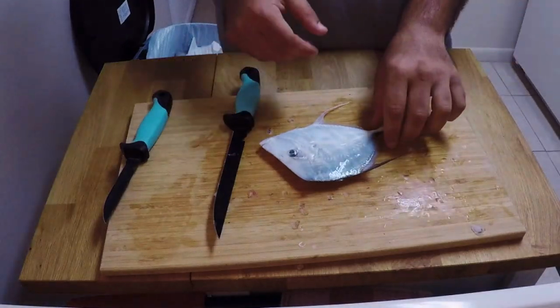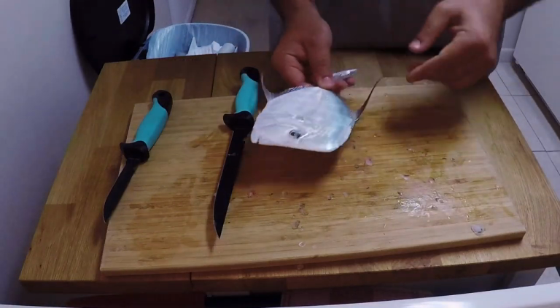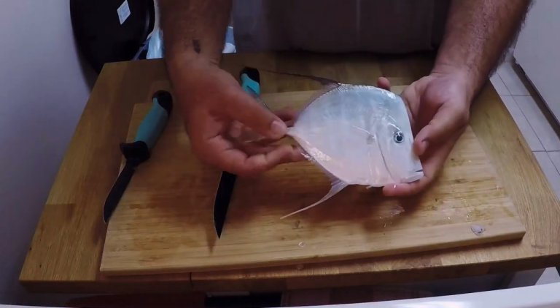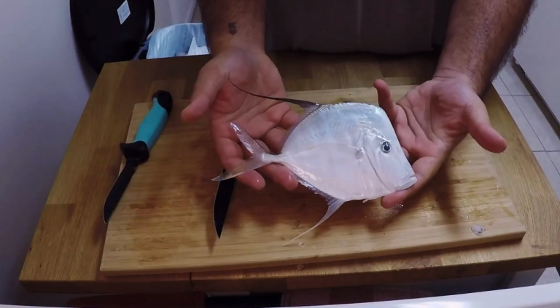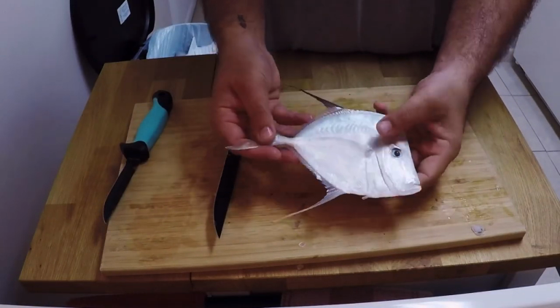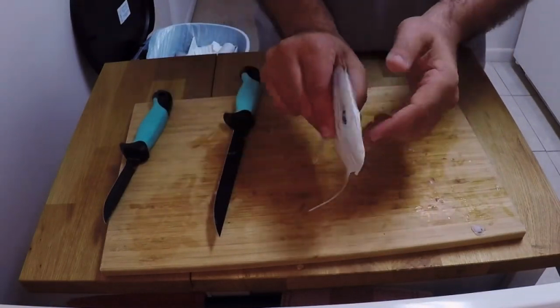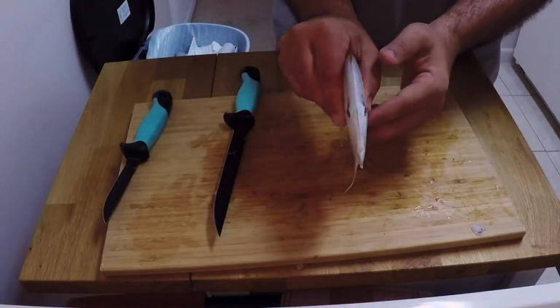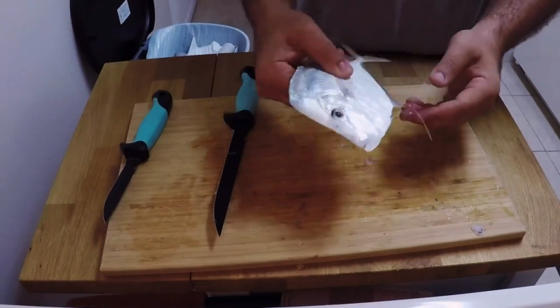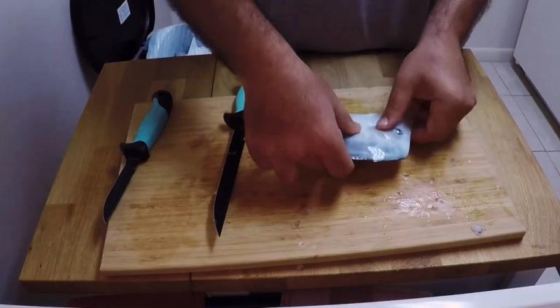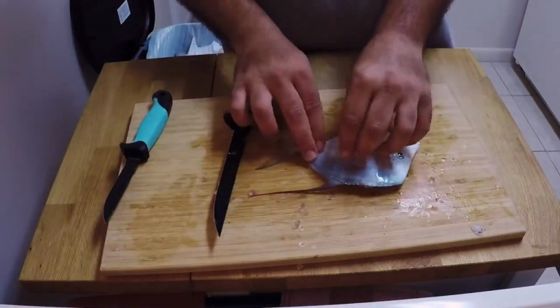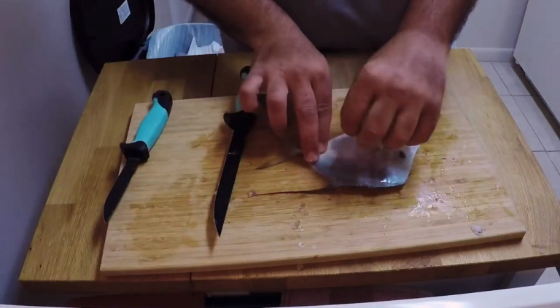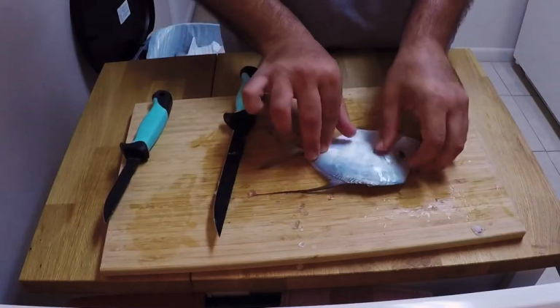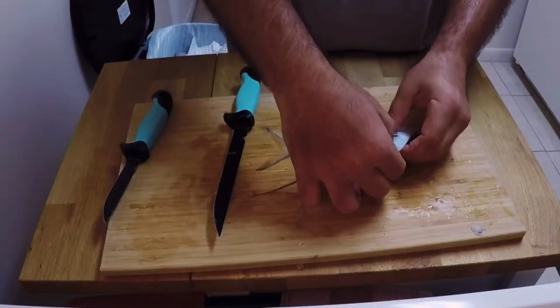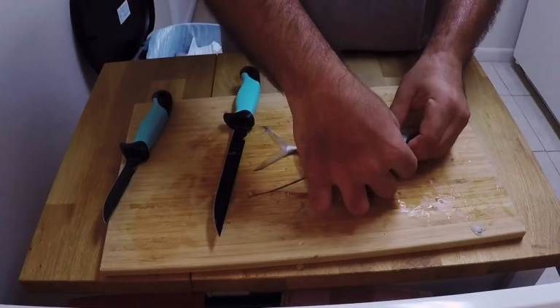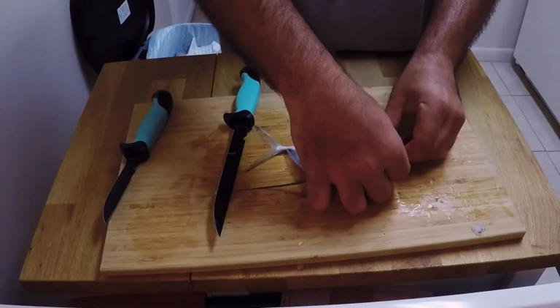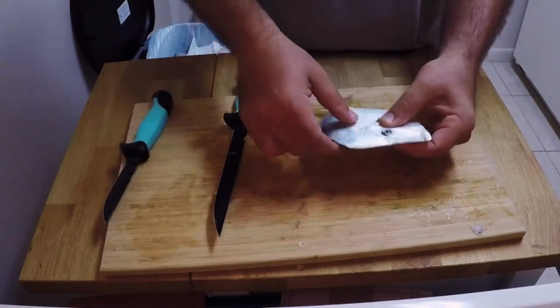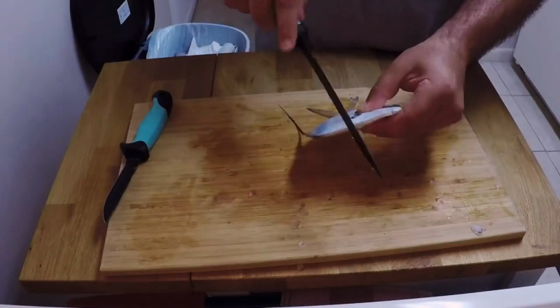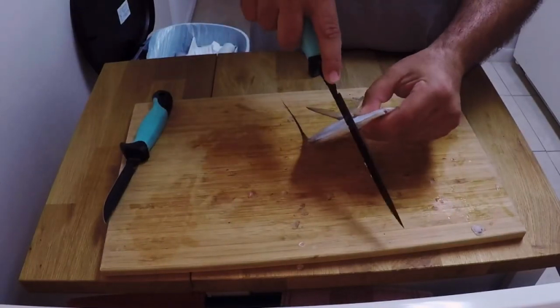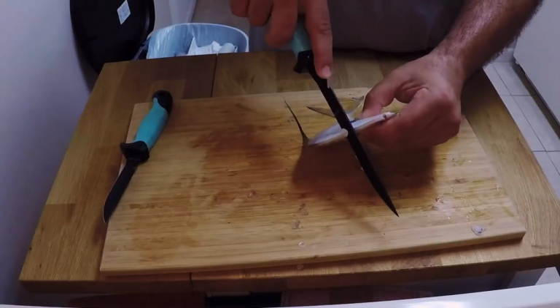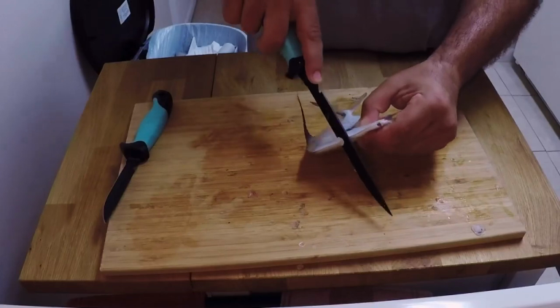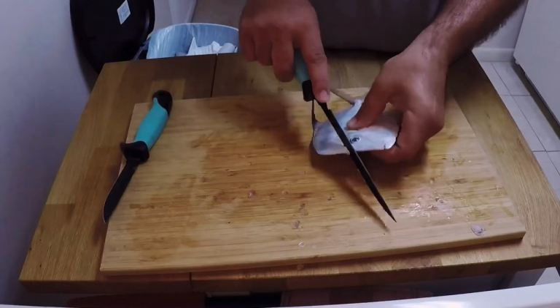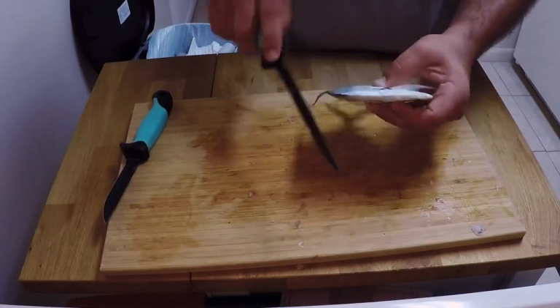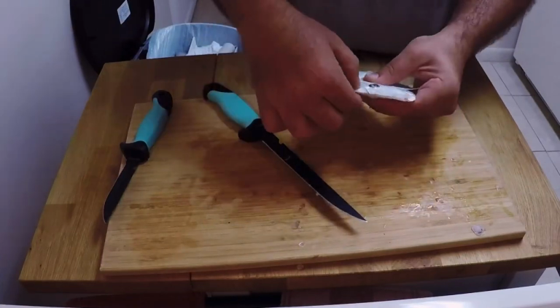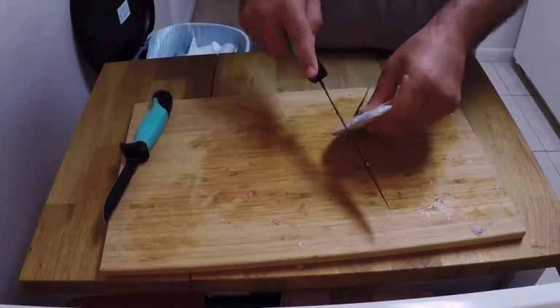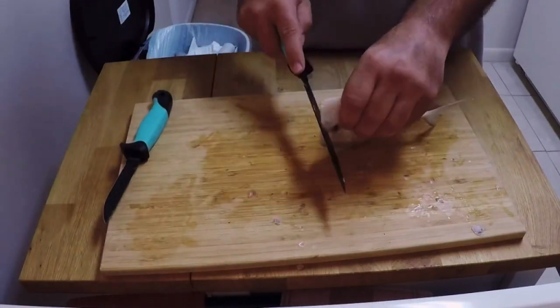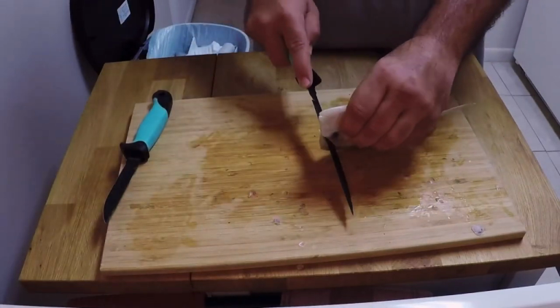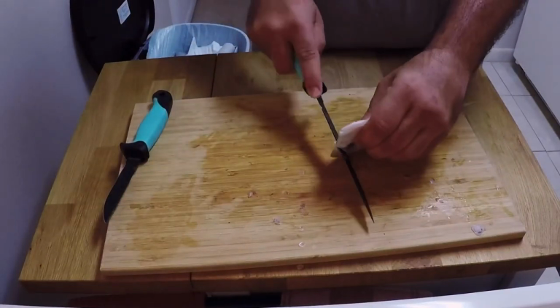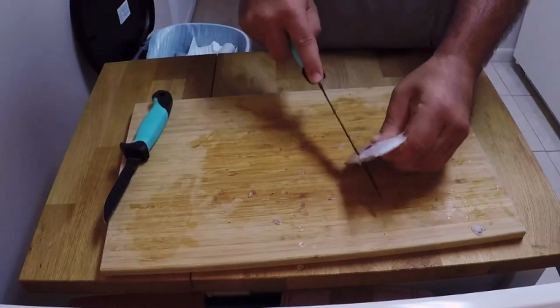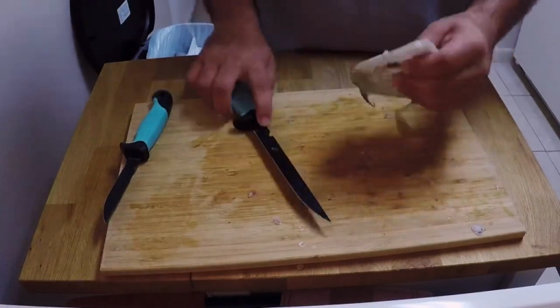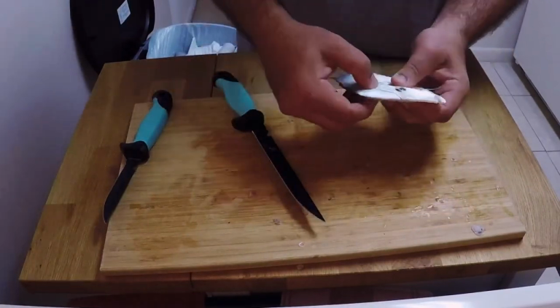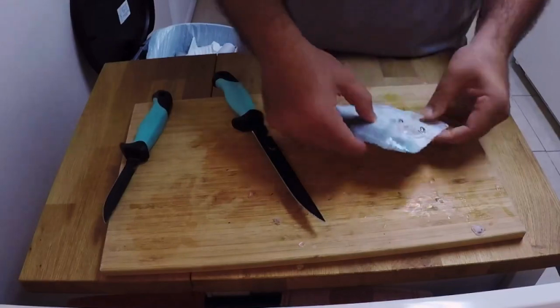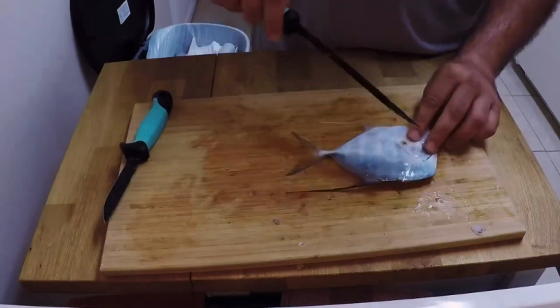Welcome to my kitchen! Today we're going to be cleaning and cooking a lookdown, also called a moonfish. This was given to me by Julio the last time we were out with Icy, so I decided to make a video of me cleaning and cooking it for you guys.